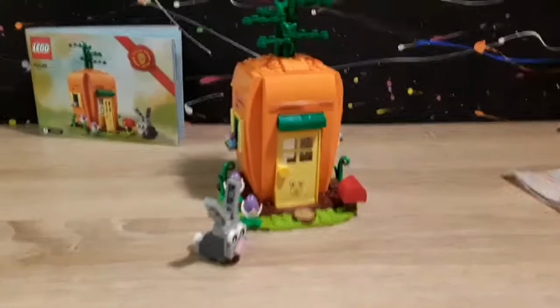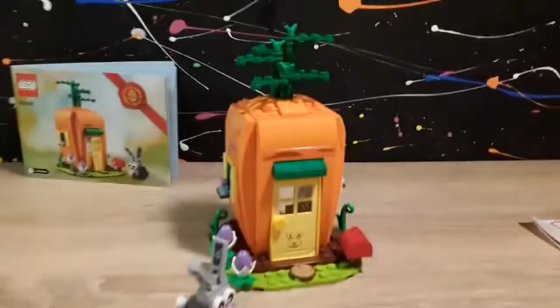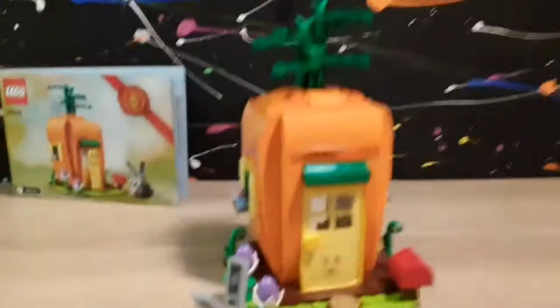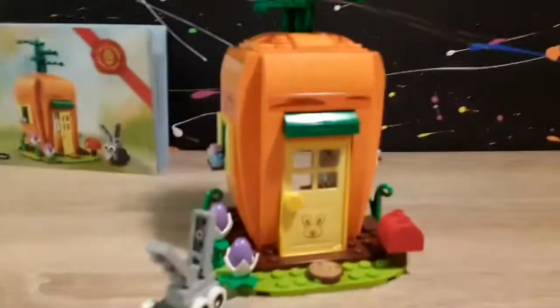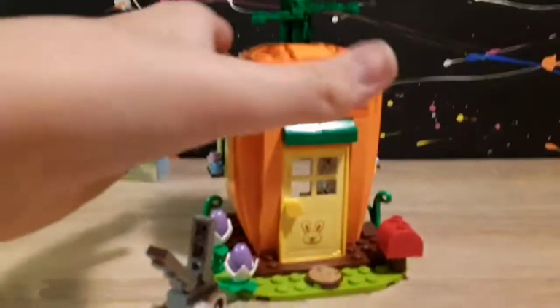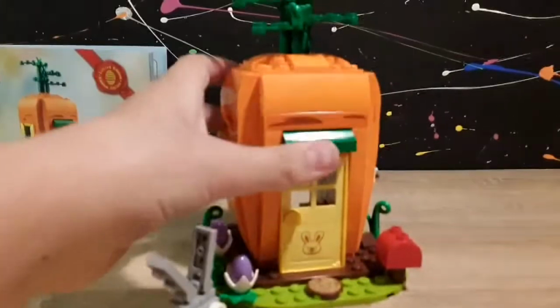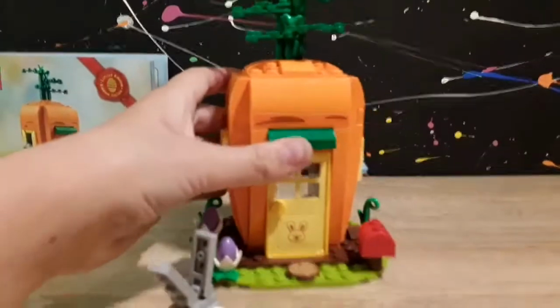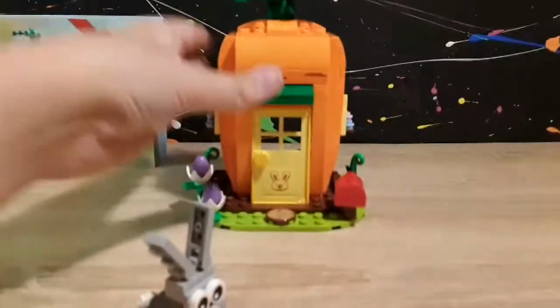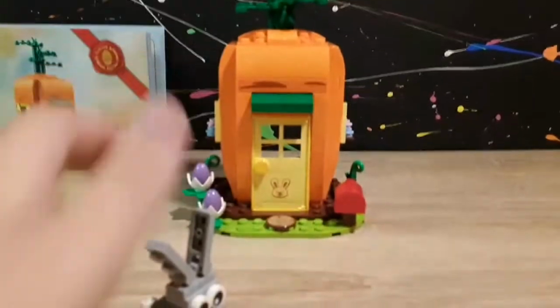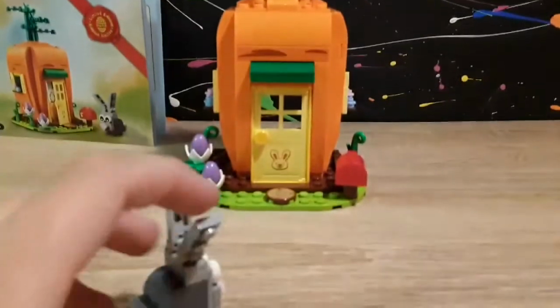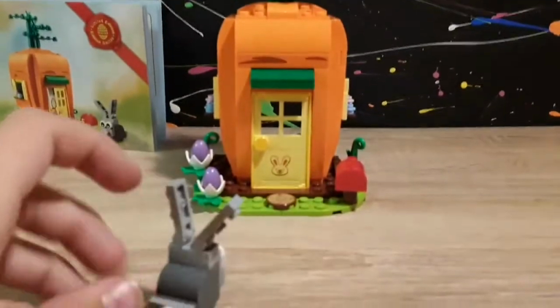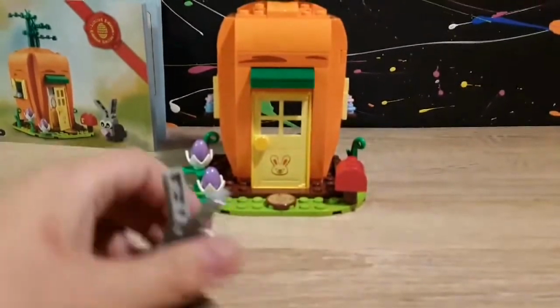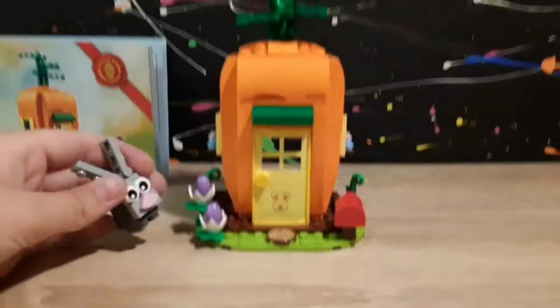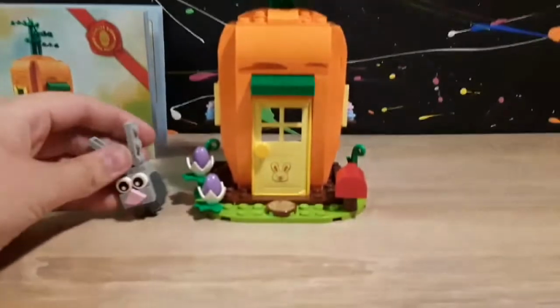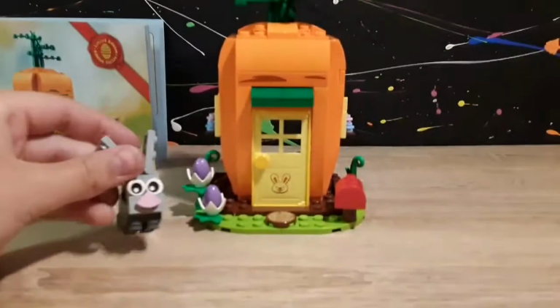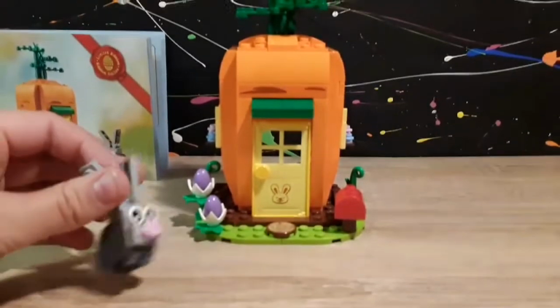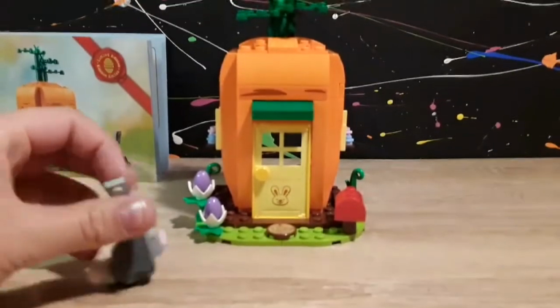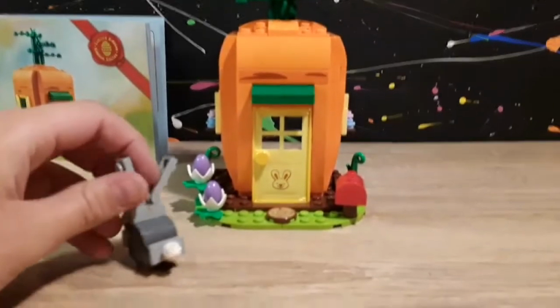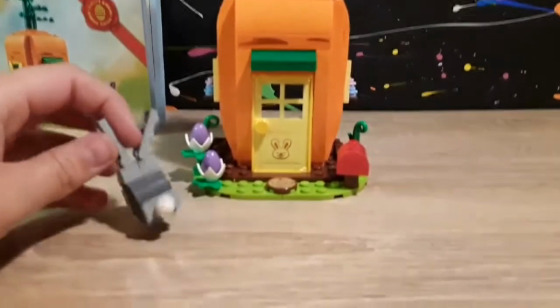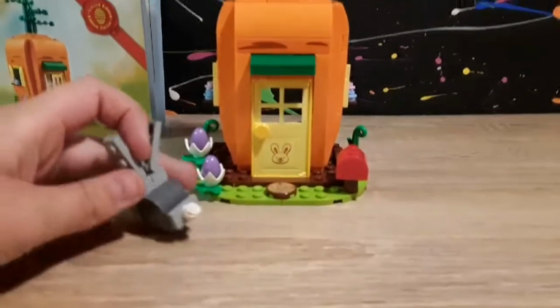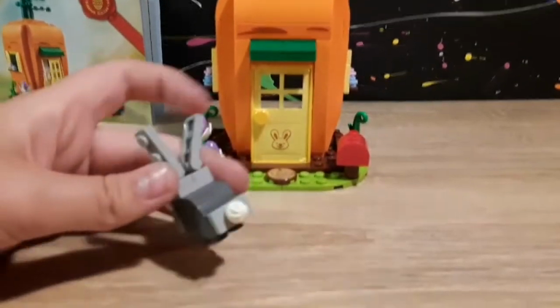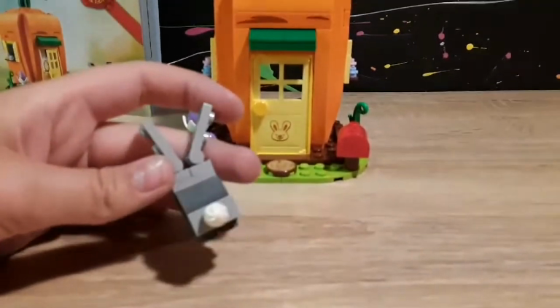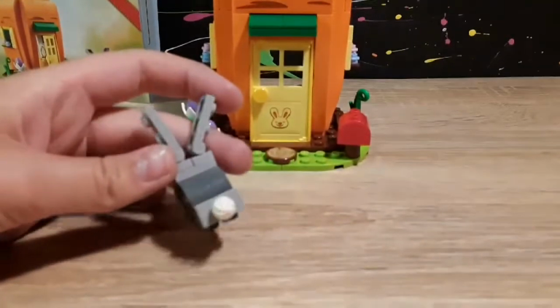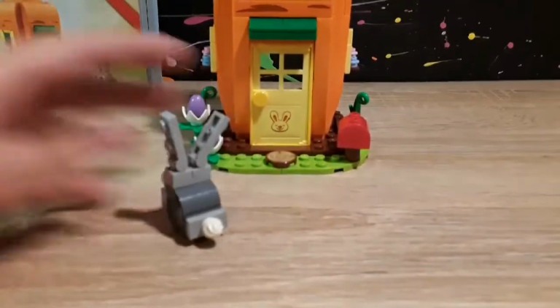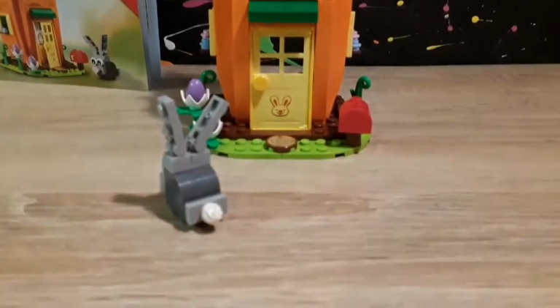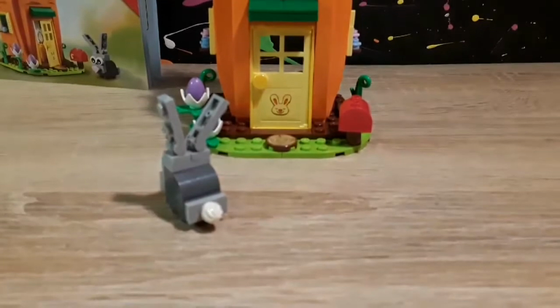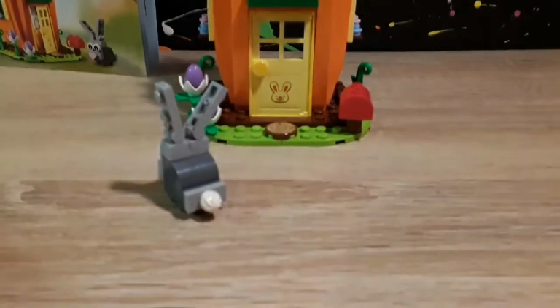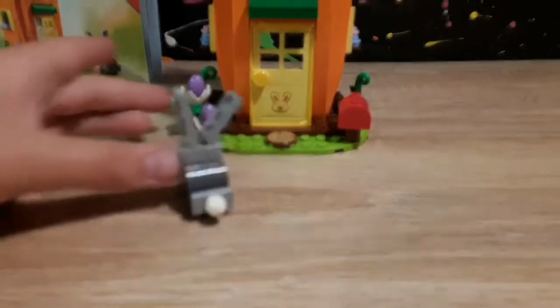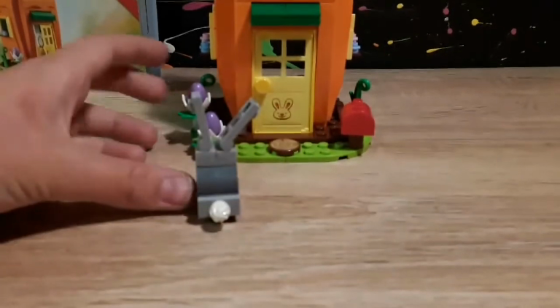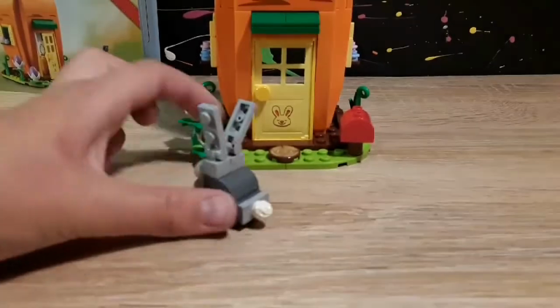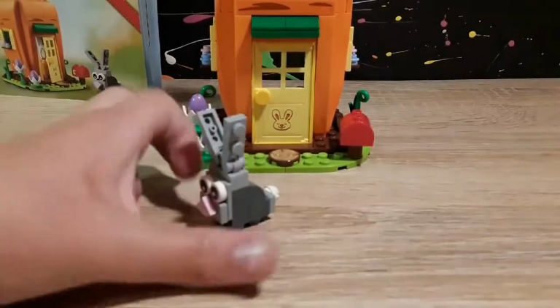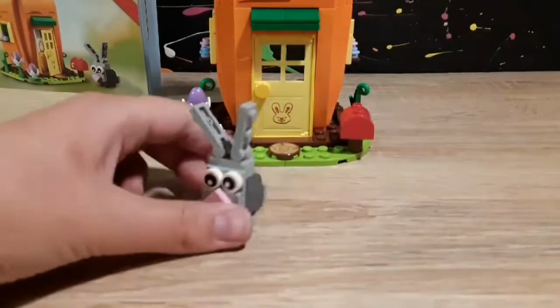Okay guys, so this is the end of the set. It's very, very big compared to what I thought it was going to be. The bunny looks pretty cute. It has ice cream for the nose, and the ears can flop and stuff.